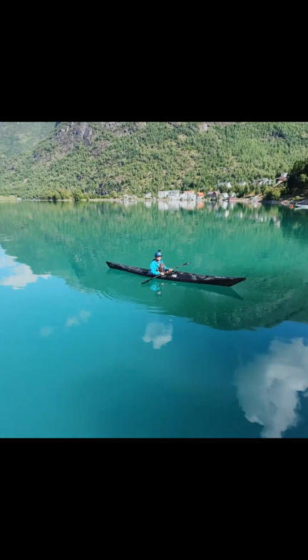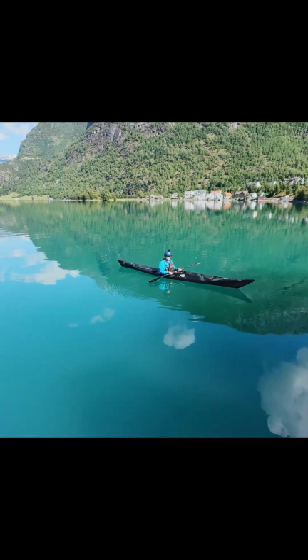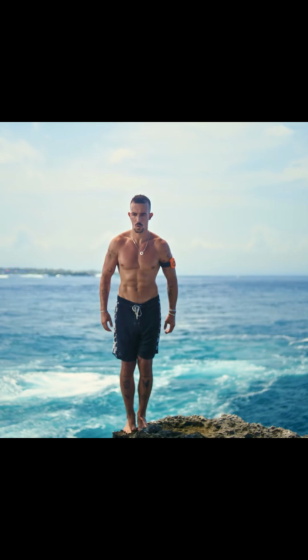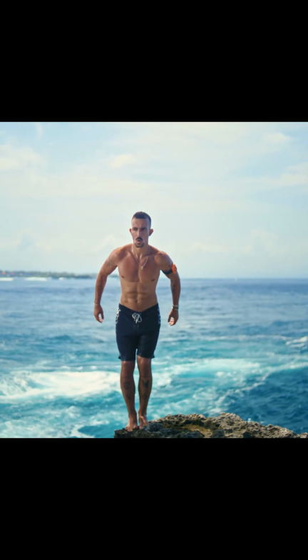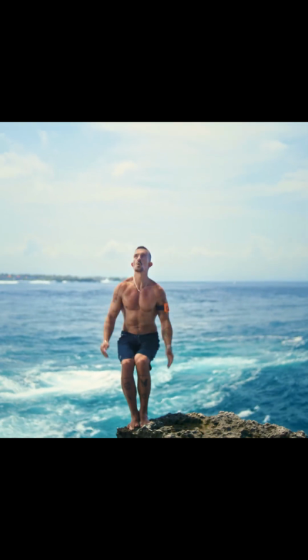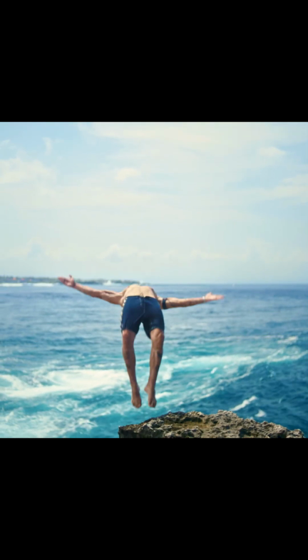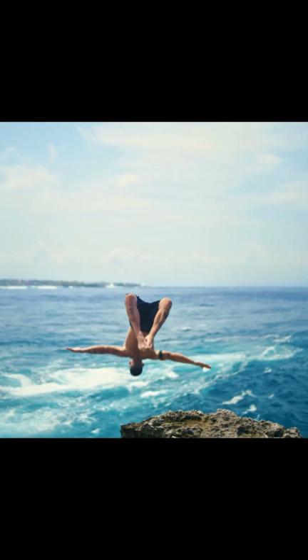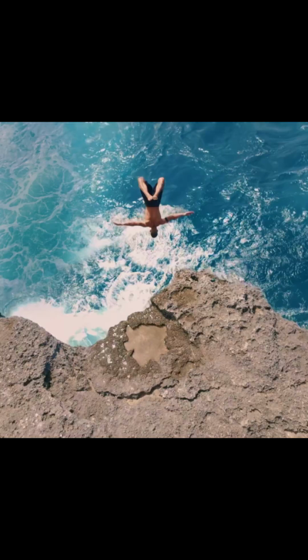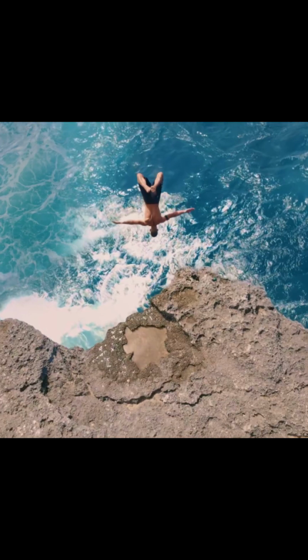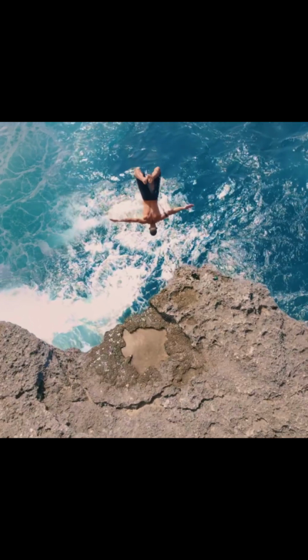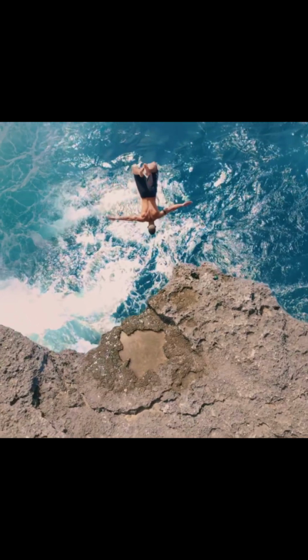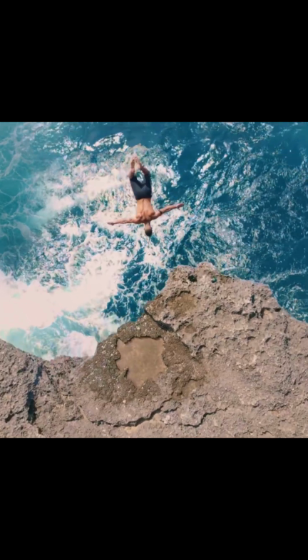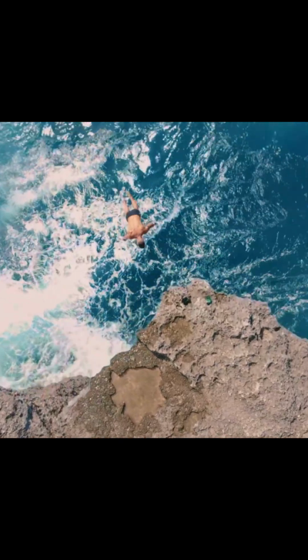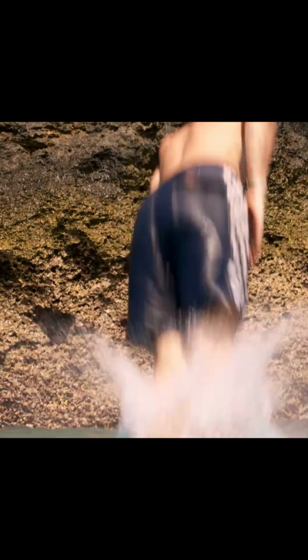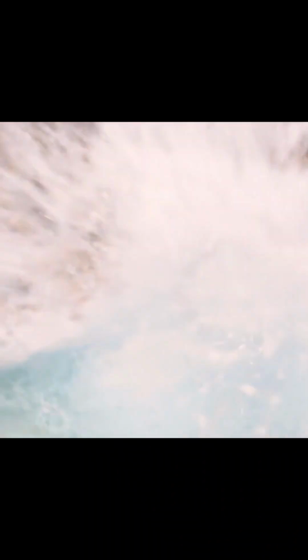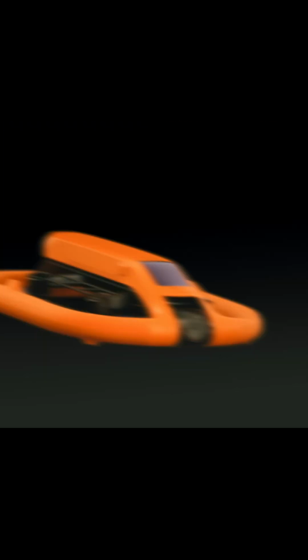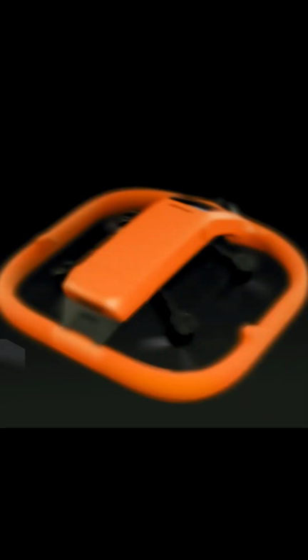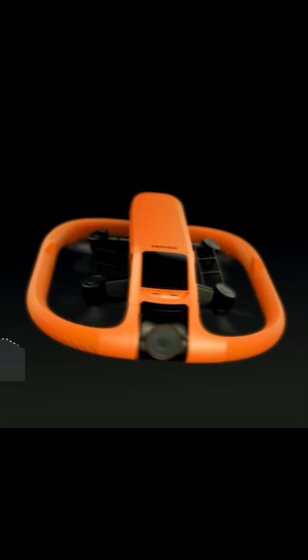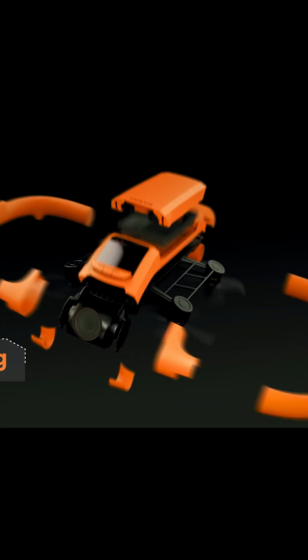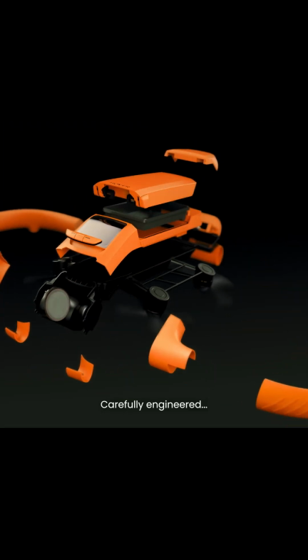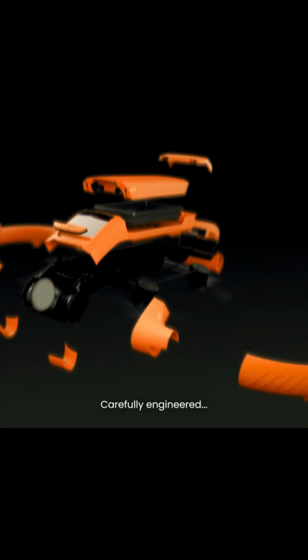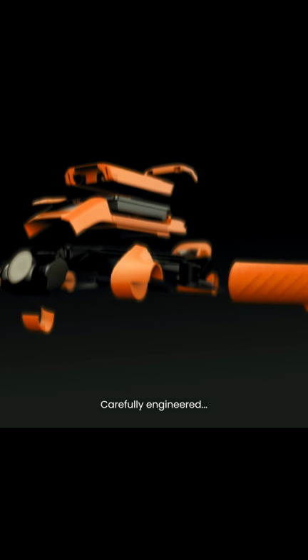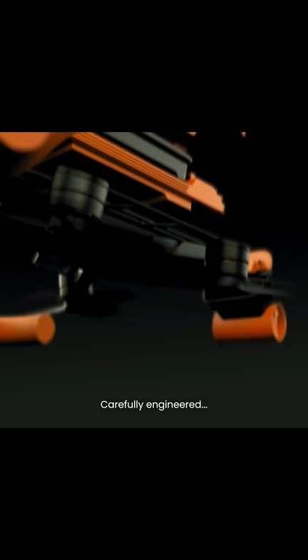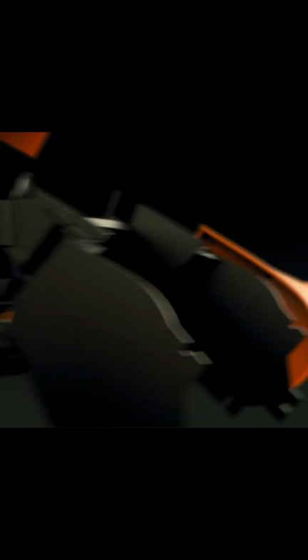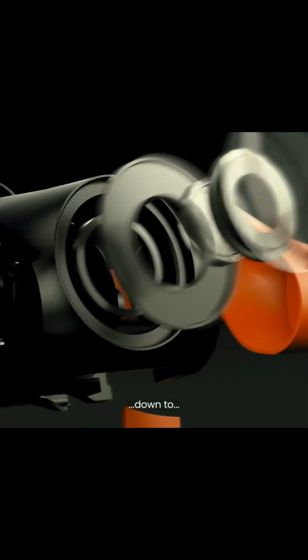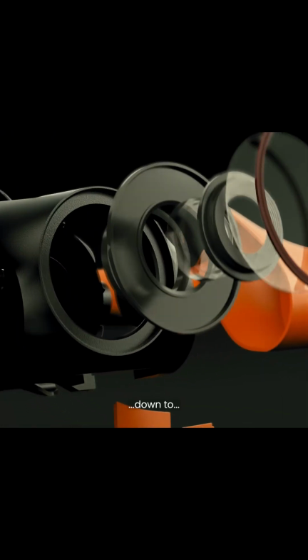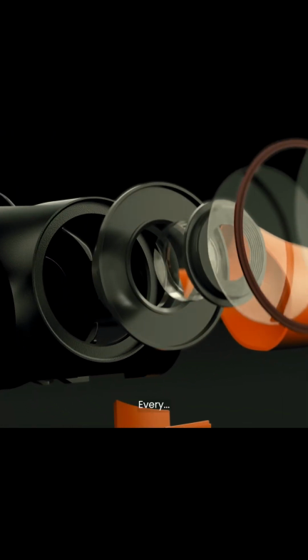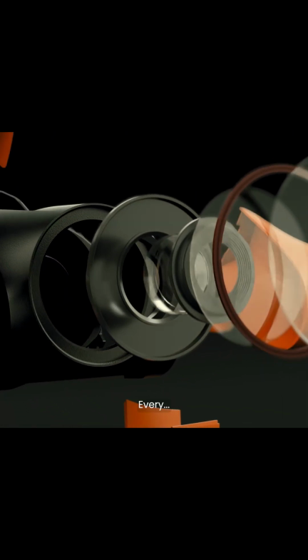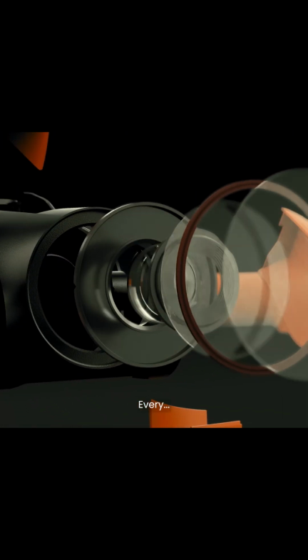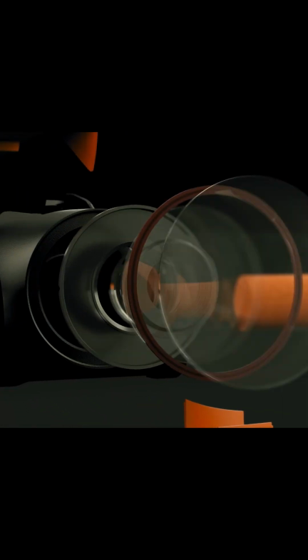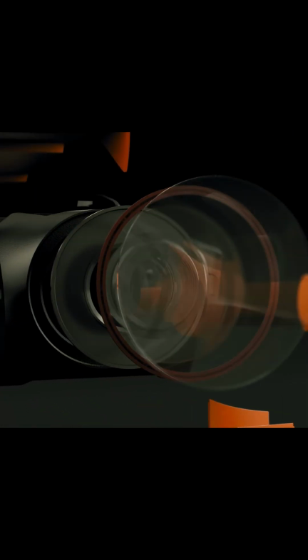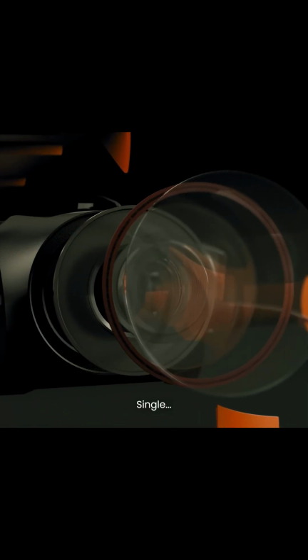It captures 4K video at 100FPS with a 12MP HDR camera. It has a hydrophobic self-heating lens, which means there is no fog and no blur.